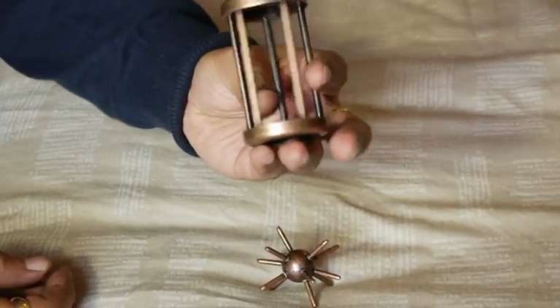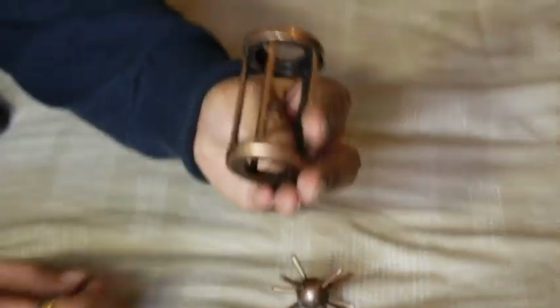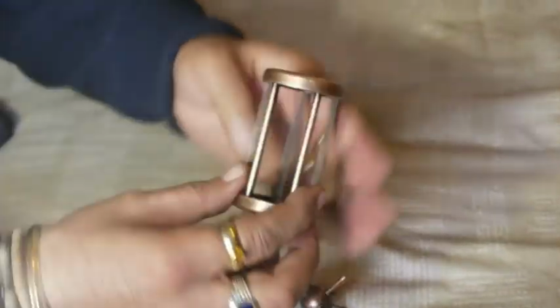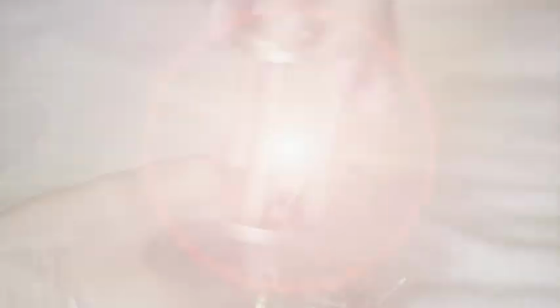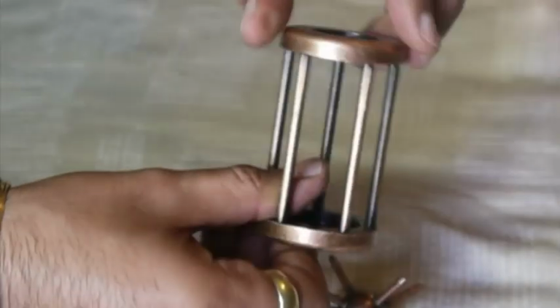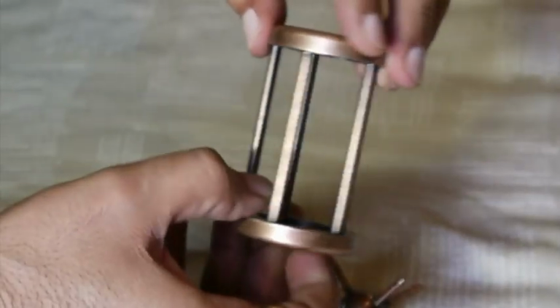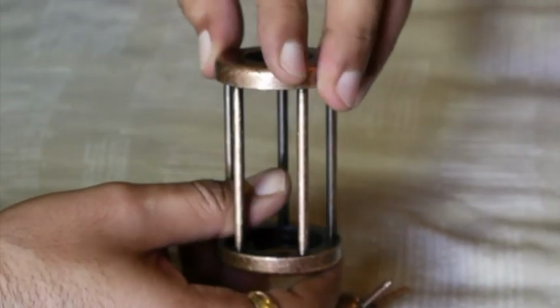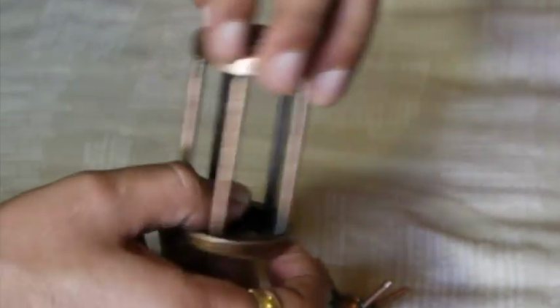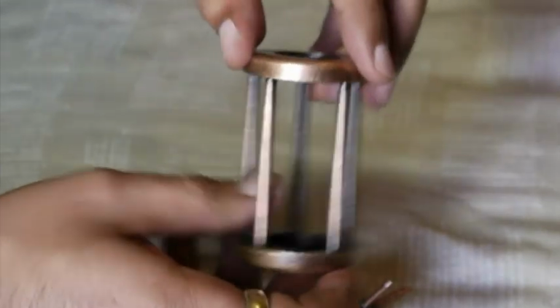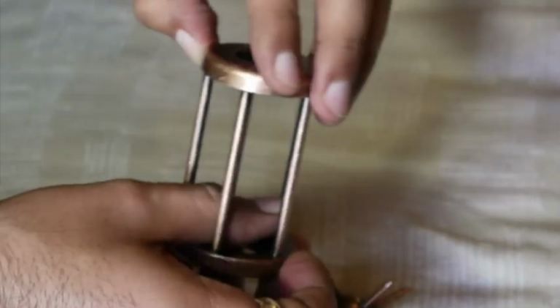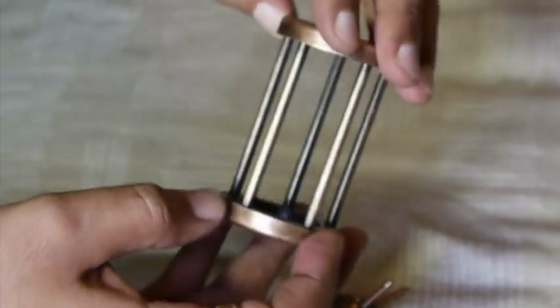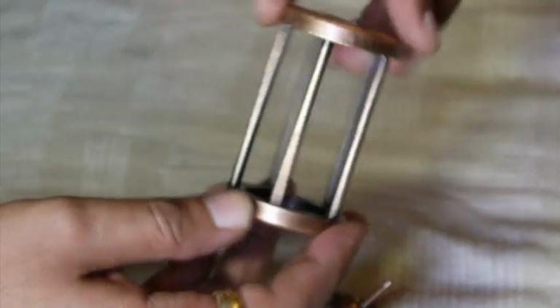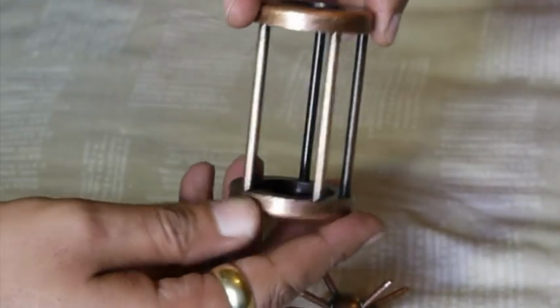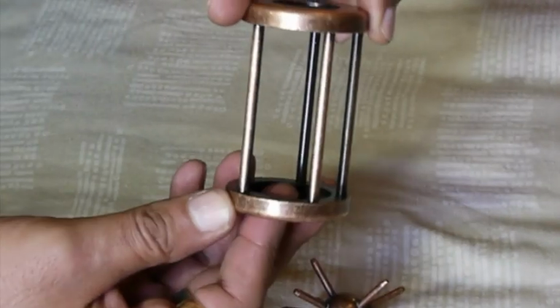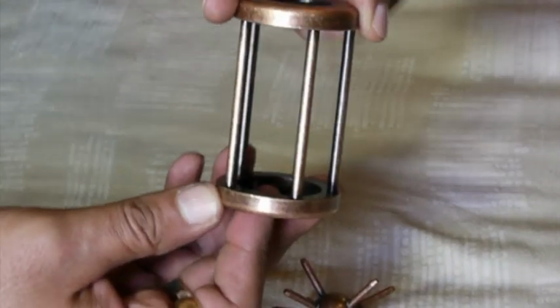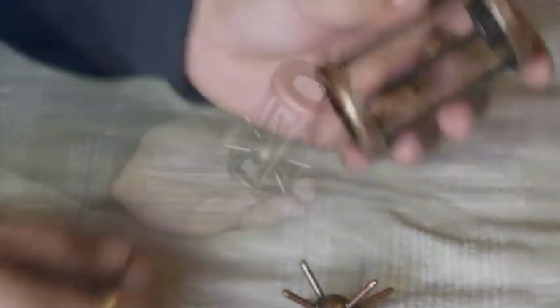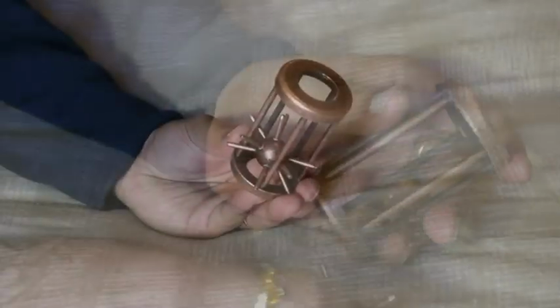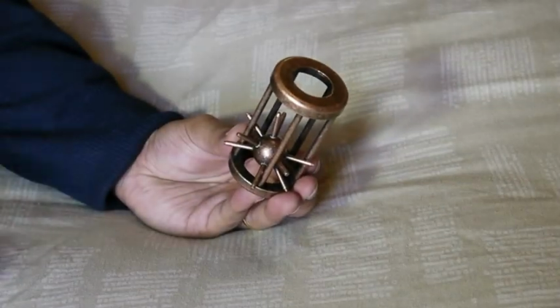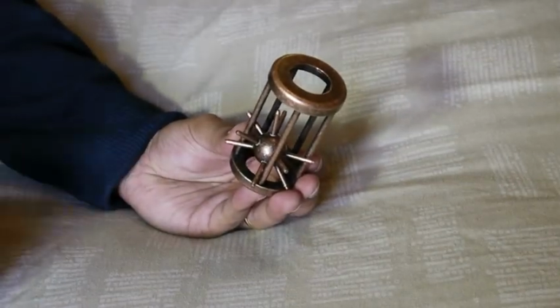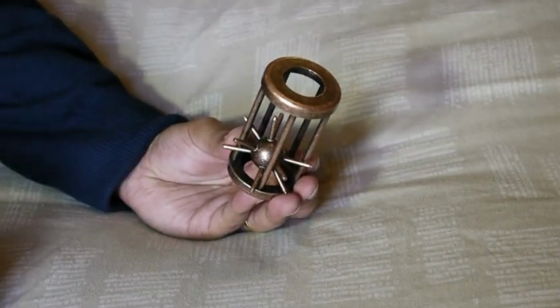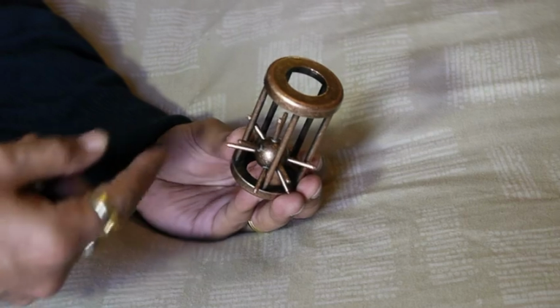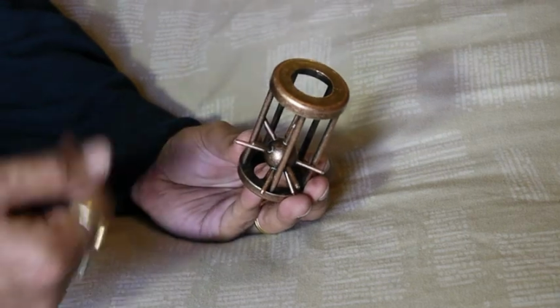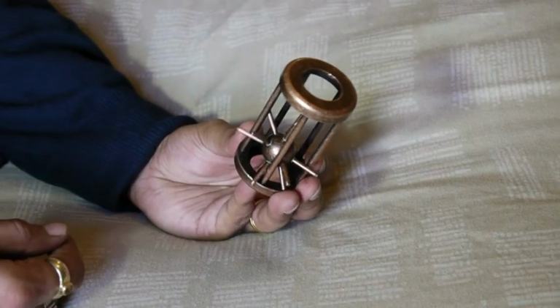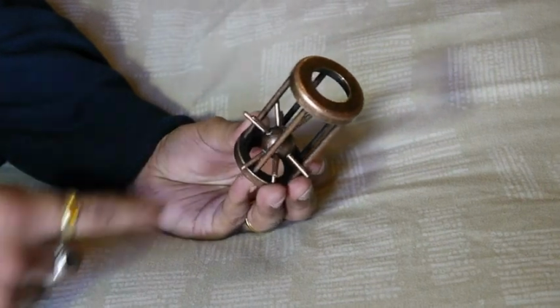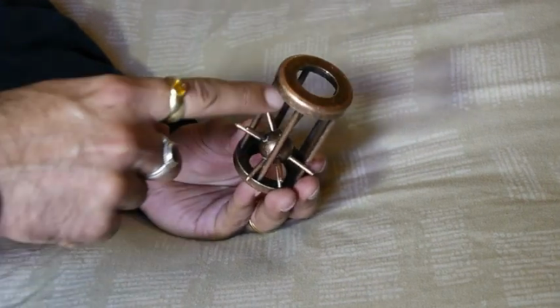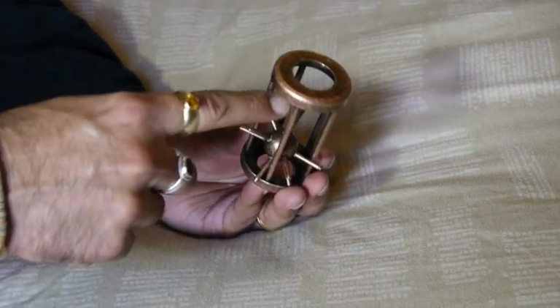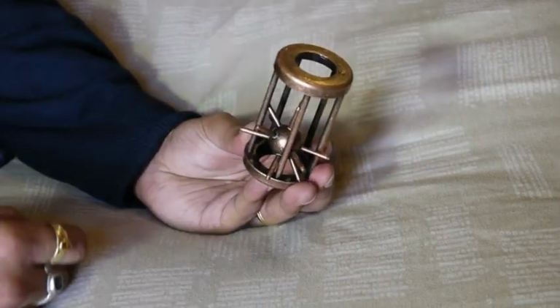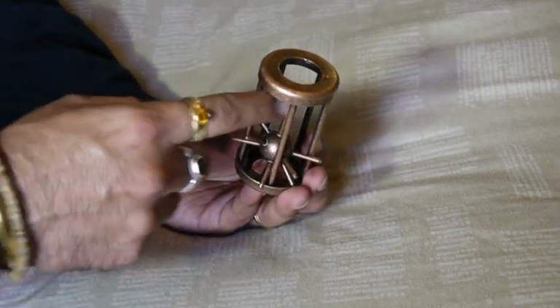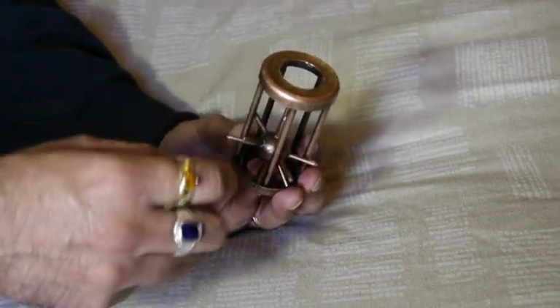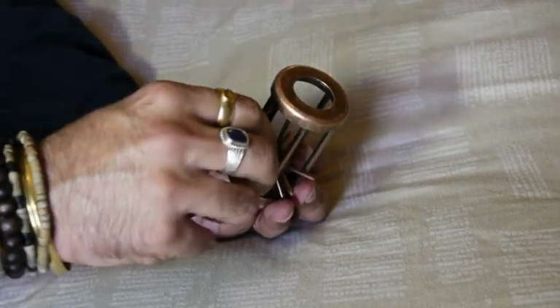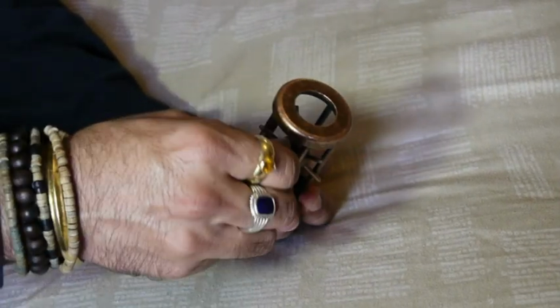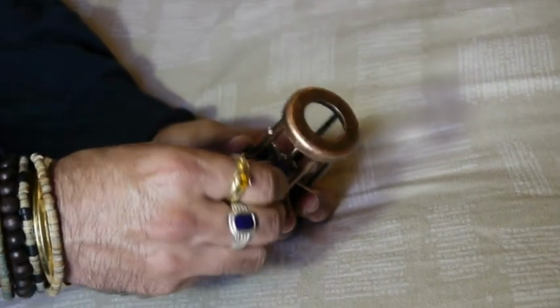One thing about the cage — there's only one gap that's bigger than everything else. The ball is in the cage now and I'm going to try to get it back out again. Remember, this is the gap that's the widest, so that's the way it's going to come out.